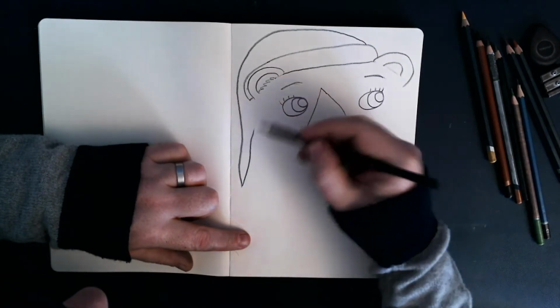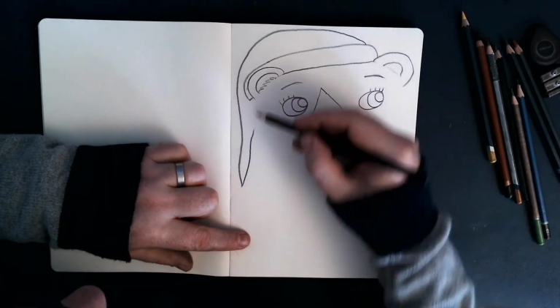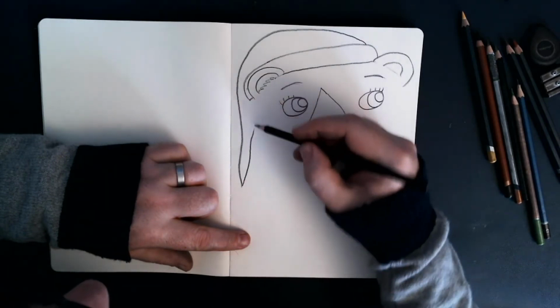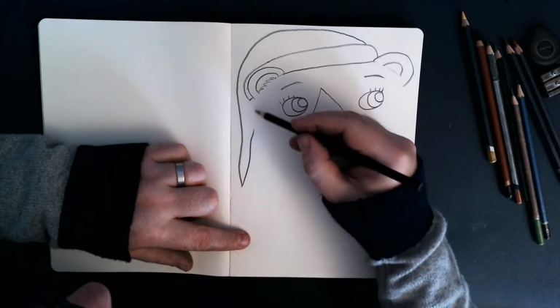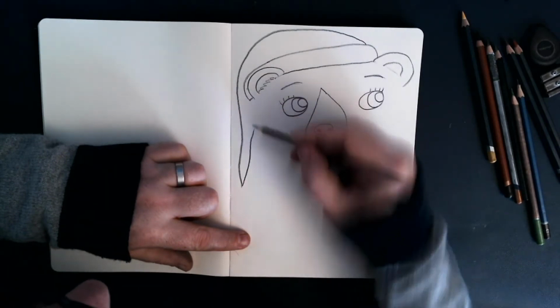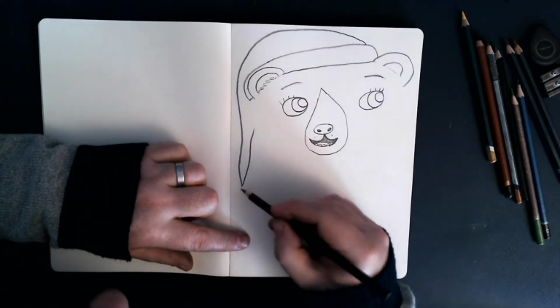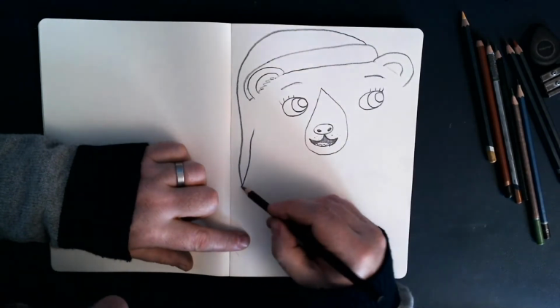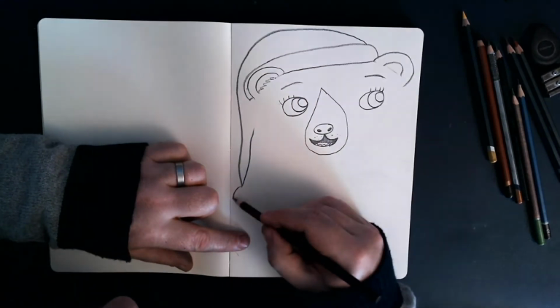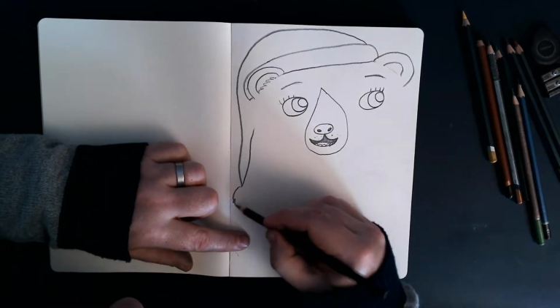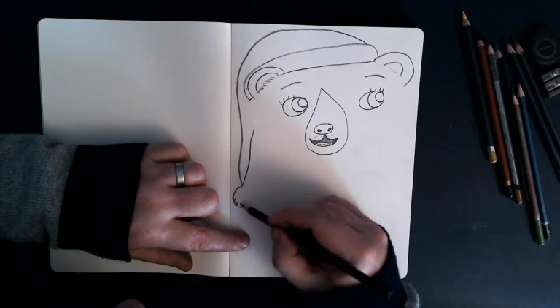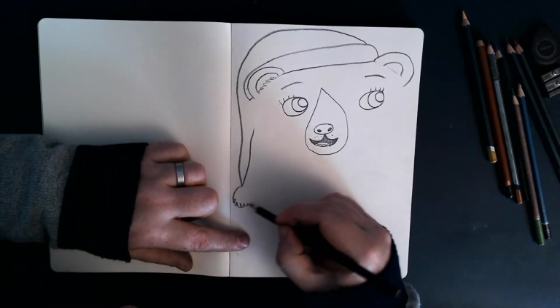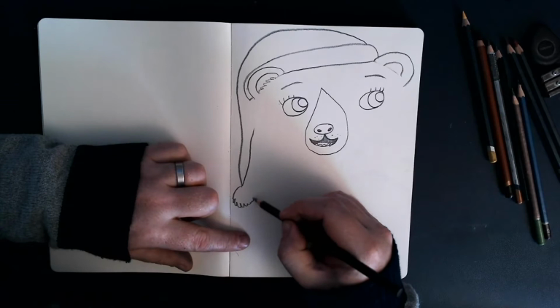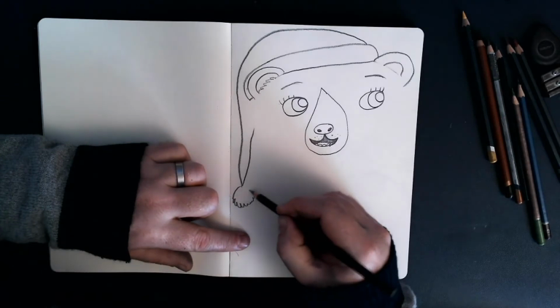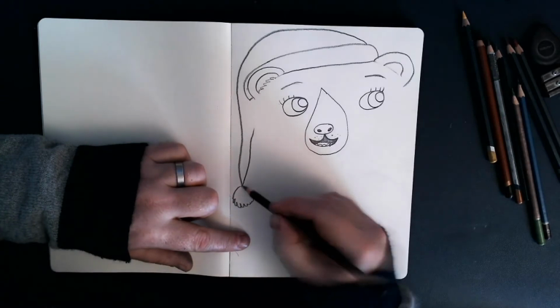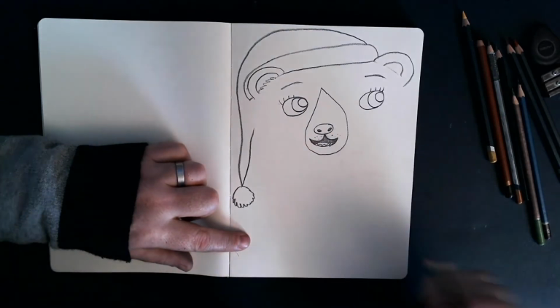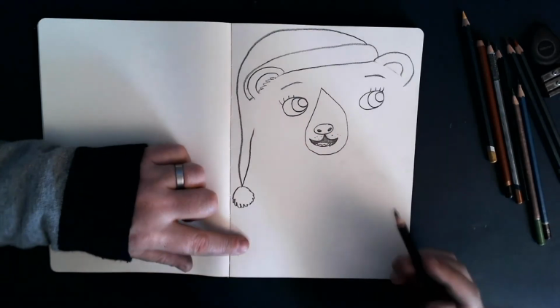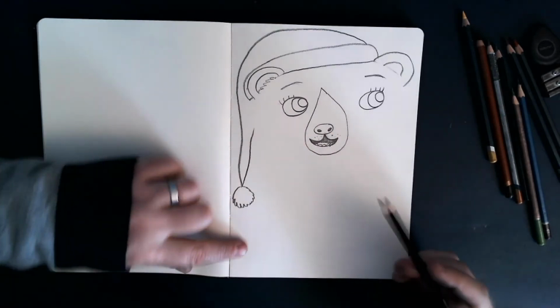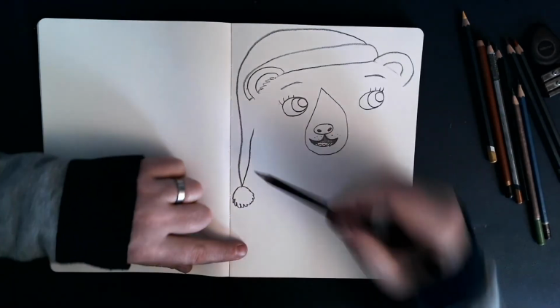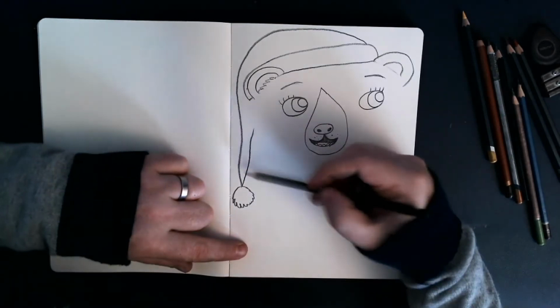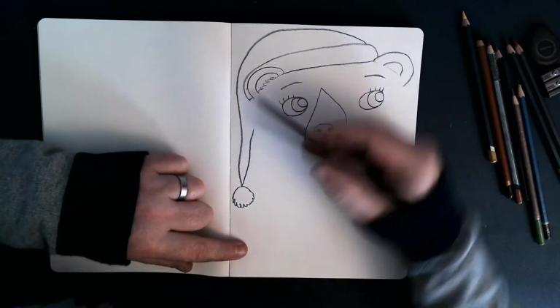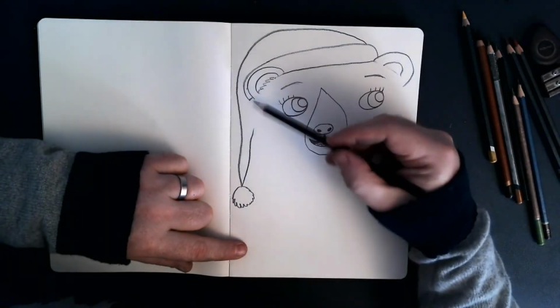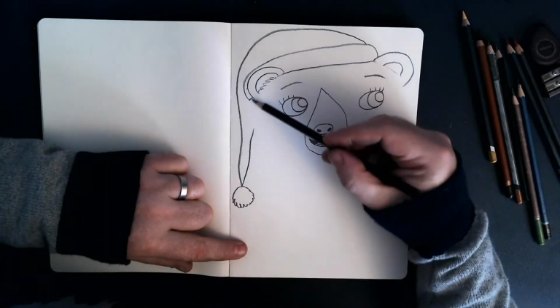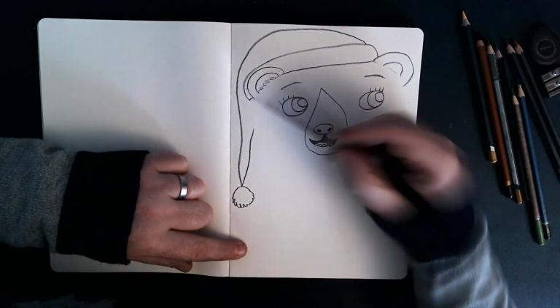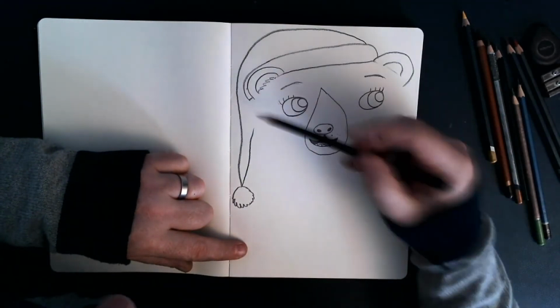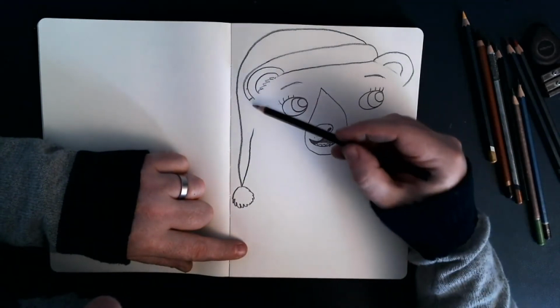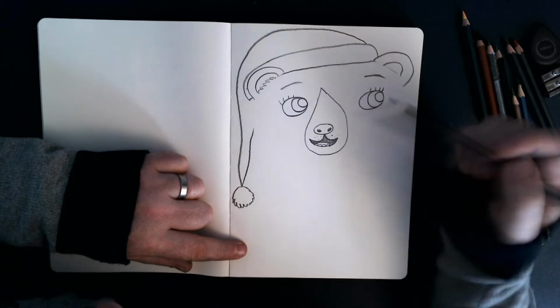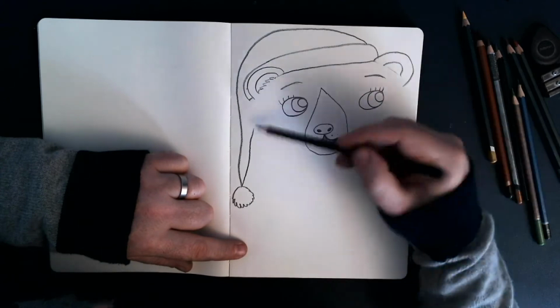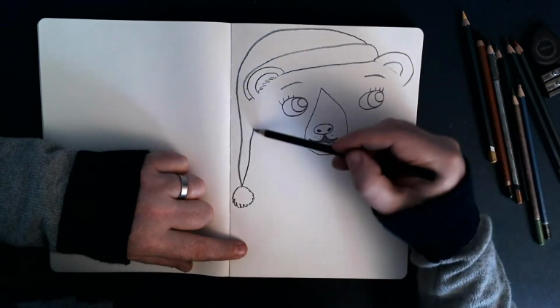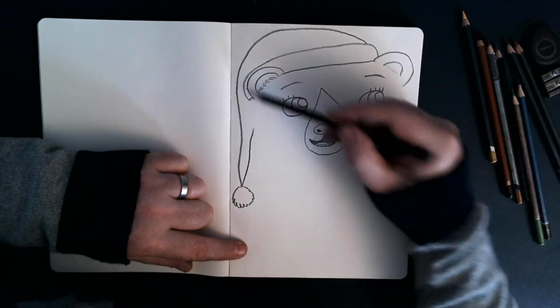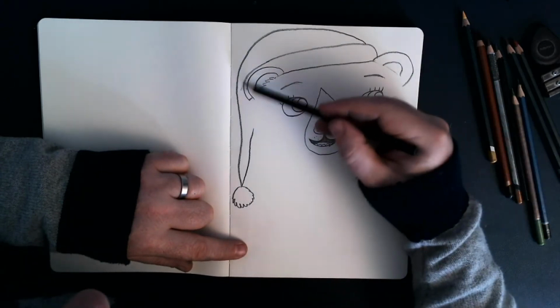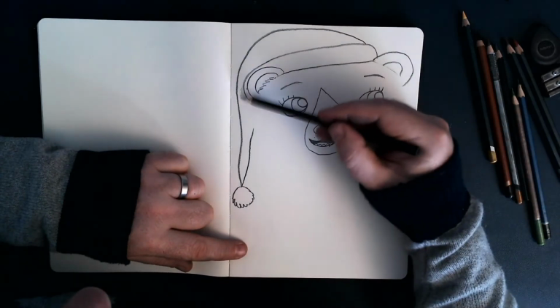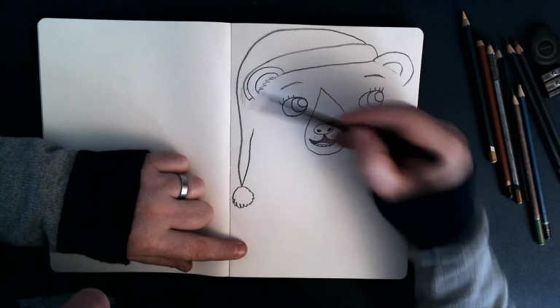And then the bauble — I guess you'd call it that; I don't know what that bit's called — but there we go. So there's her hat, or the beginnings of her hat.